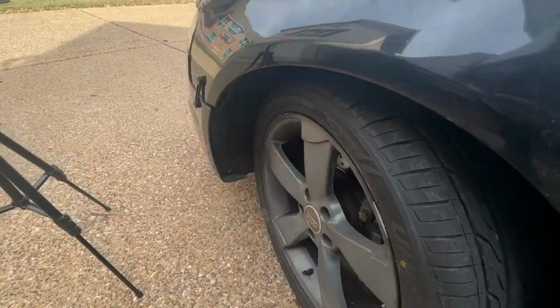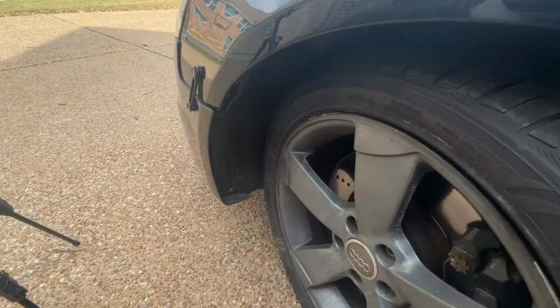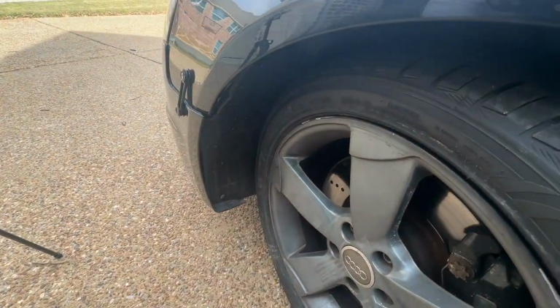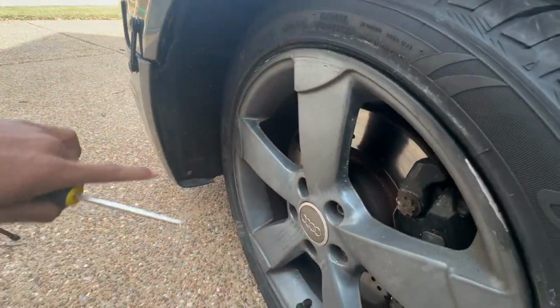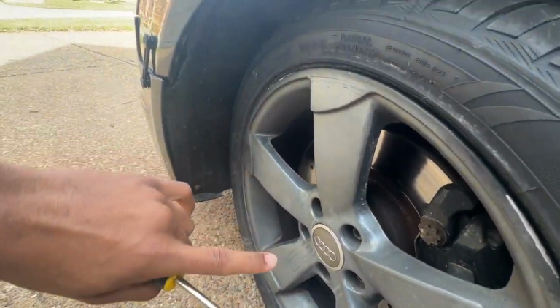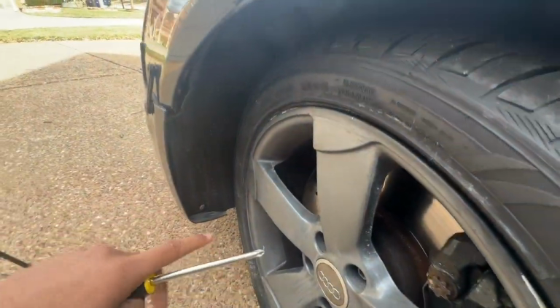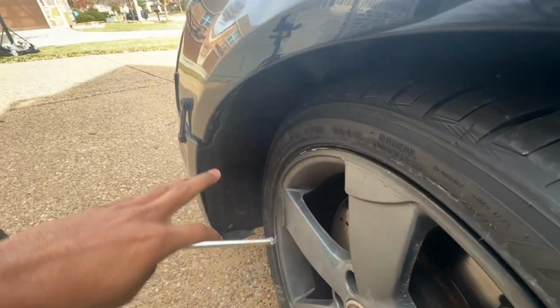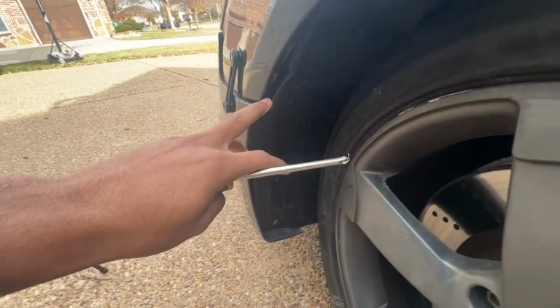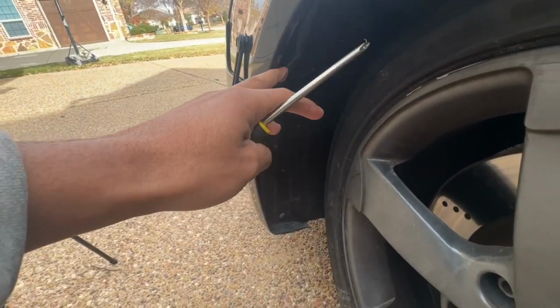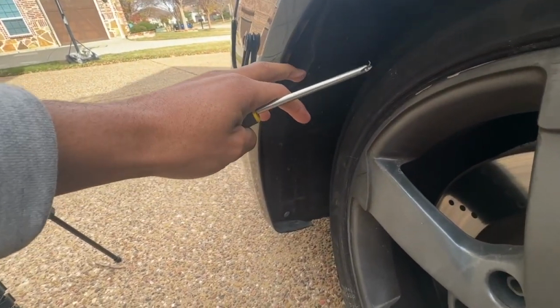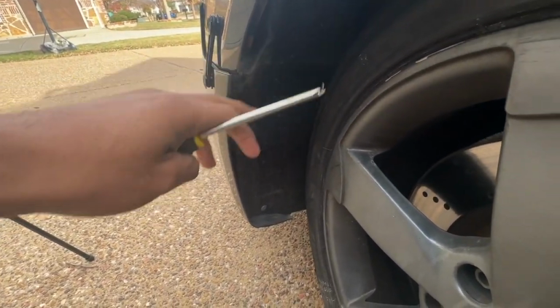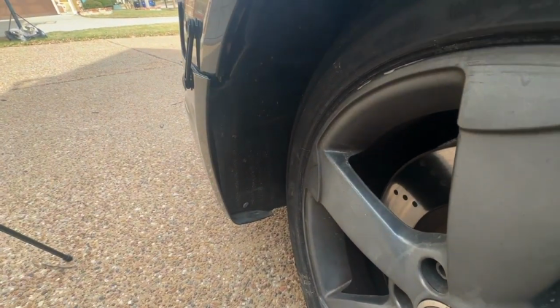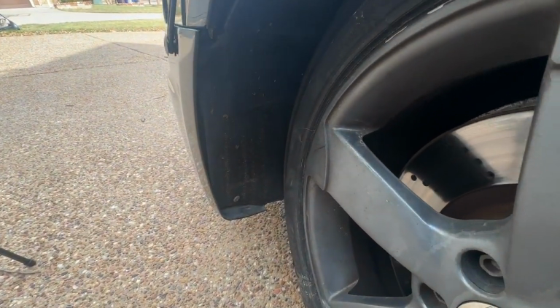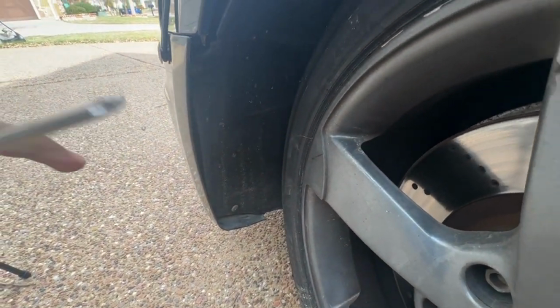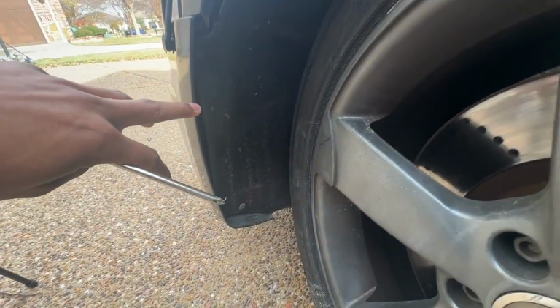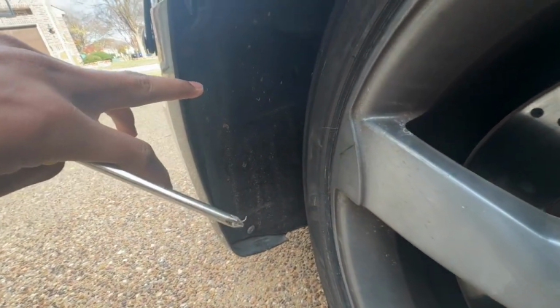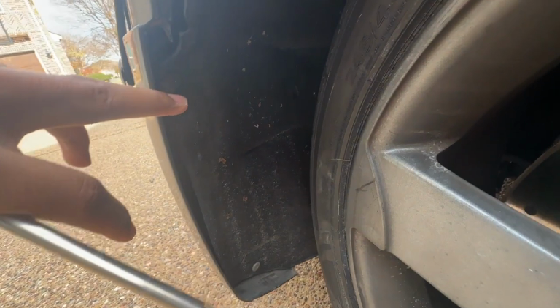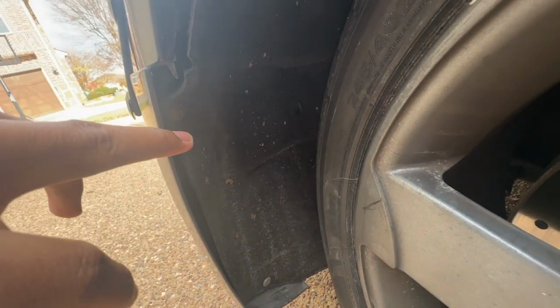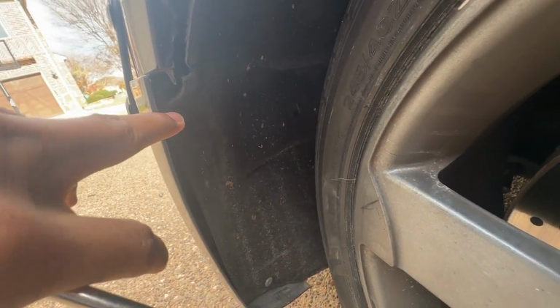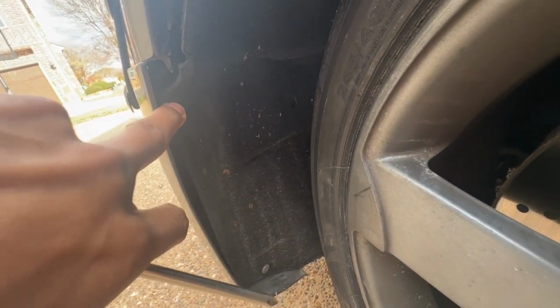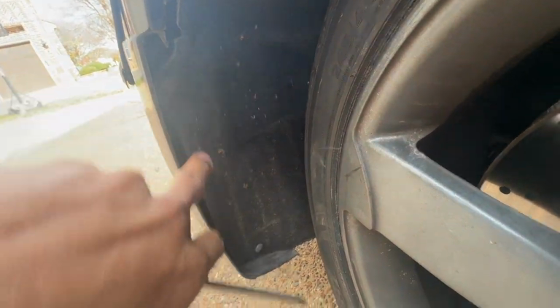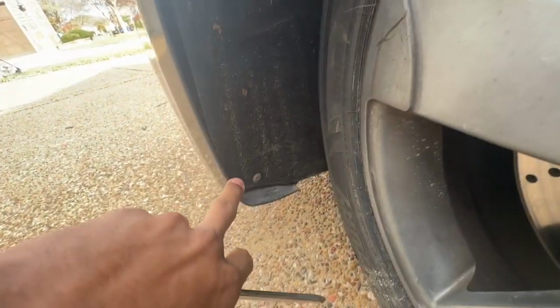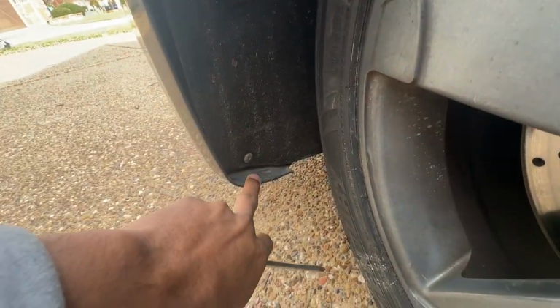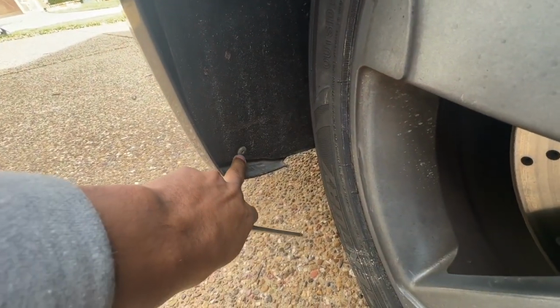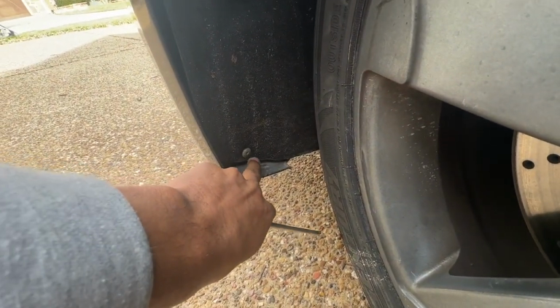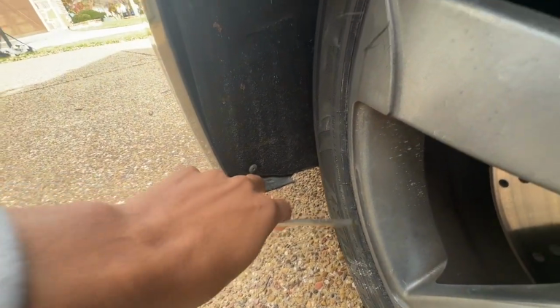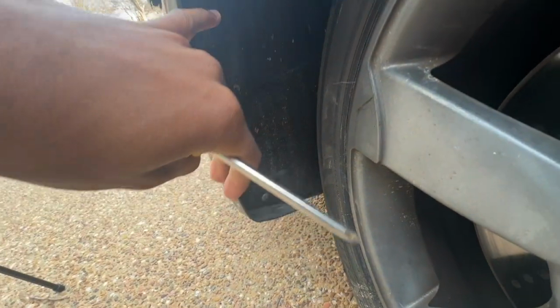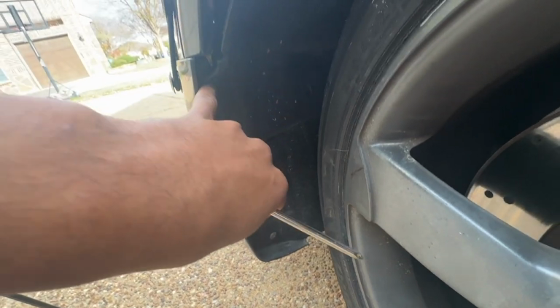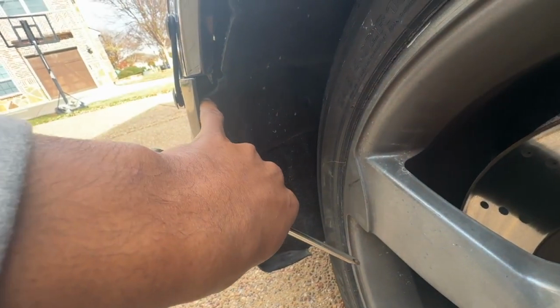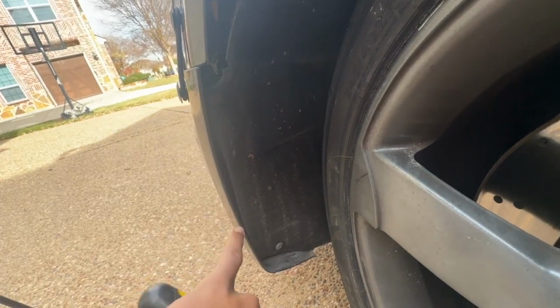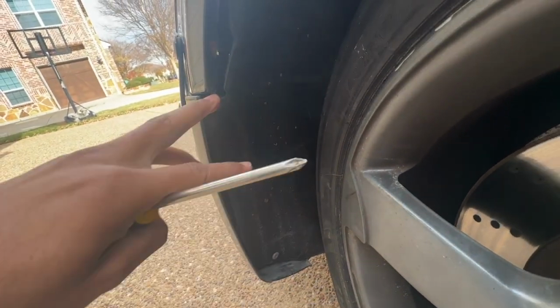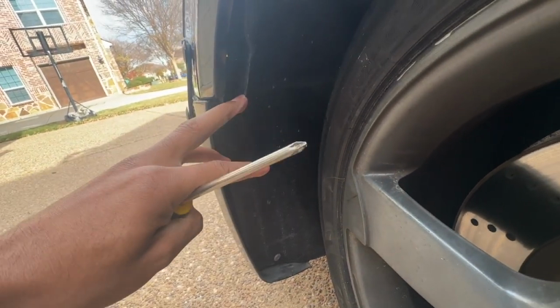The first thing you want to do is make sure your wheel is turned to the right so you have access to your fender liner. Find the screws that go into the fender liner — there's one right here and a corresponding one right here — and unscrew those so you can pull the fender liner back.